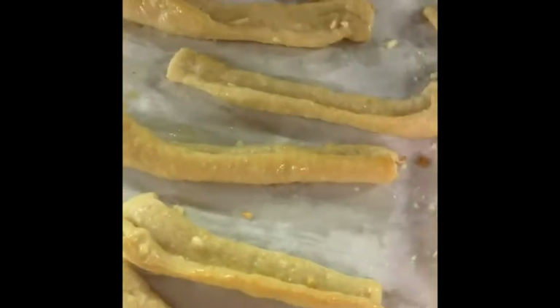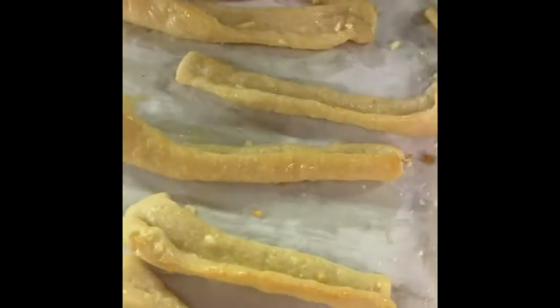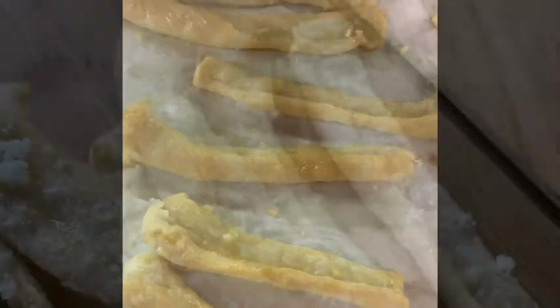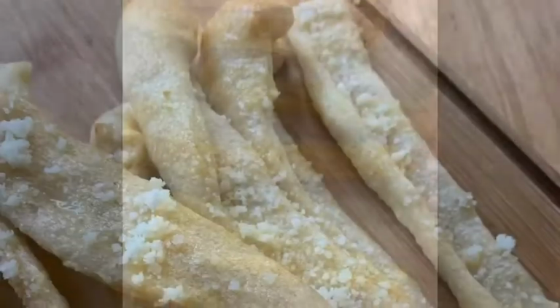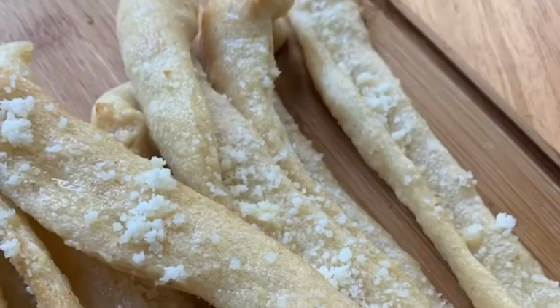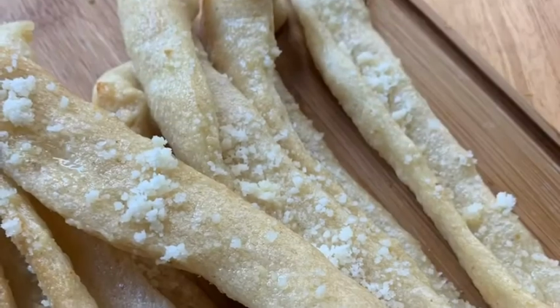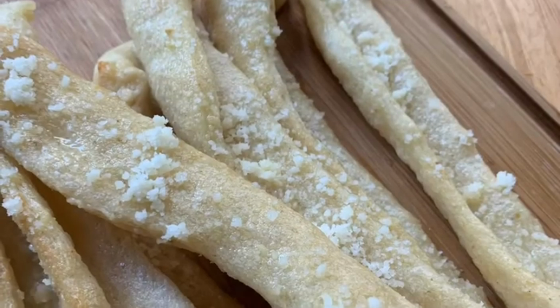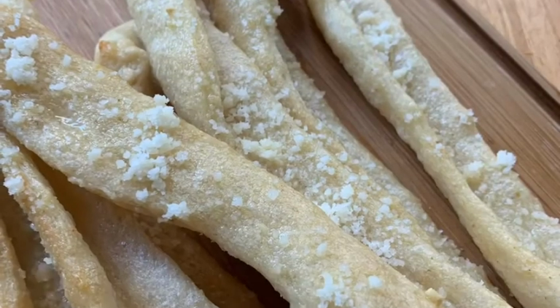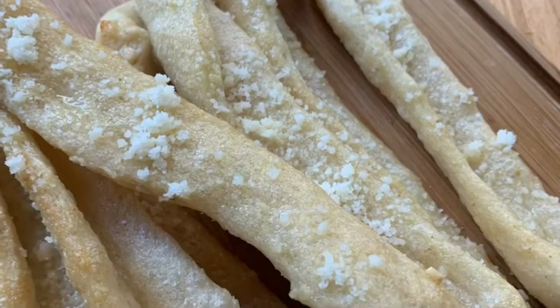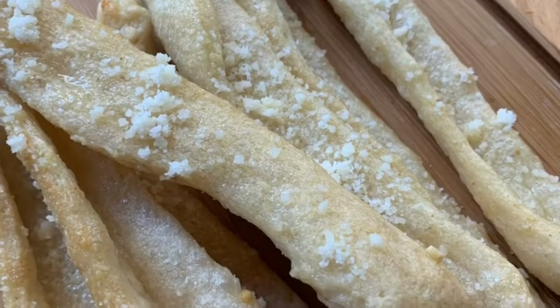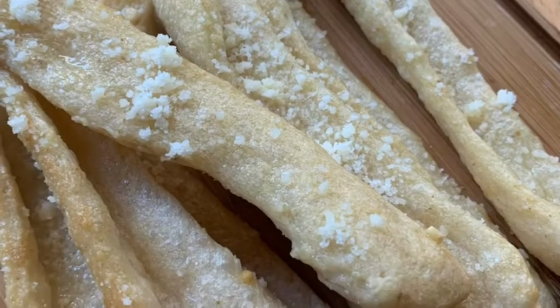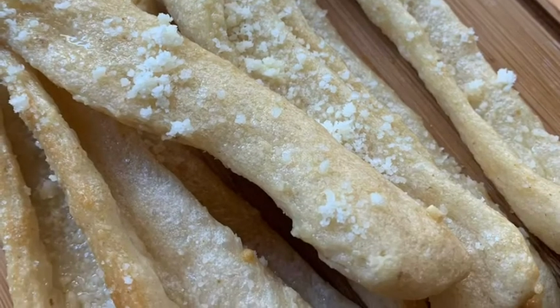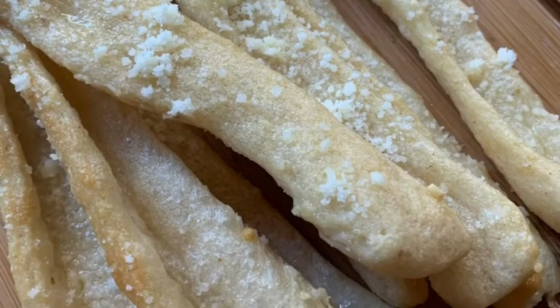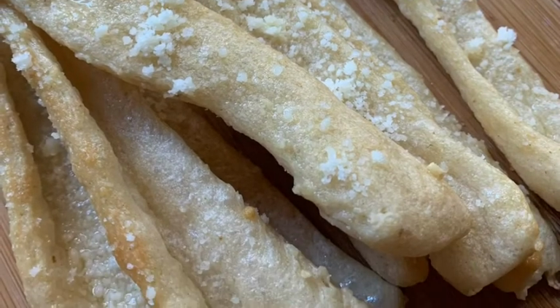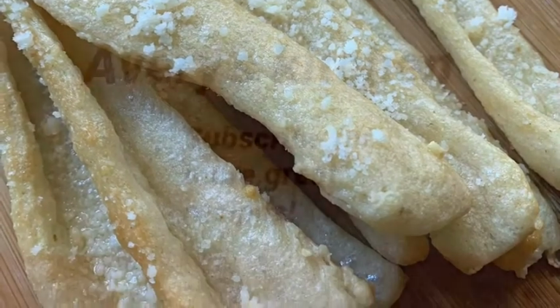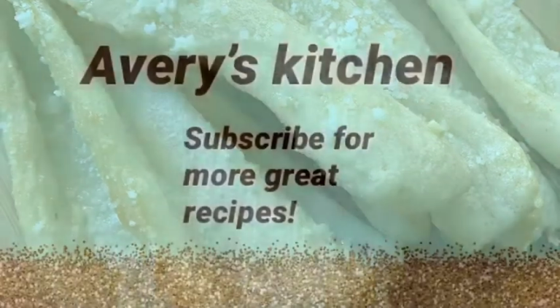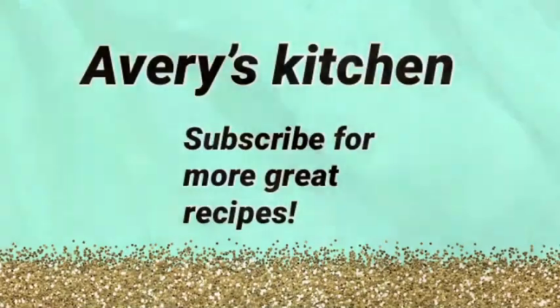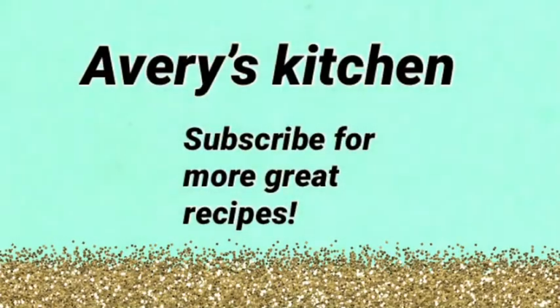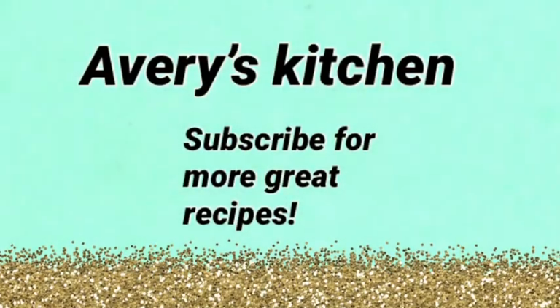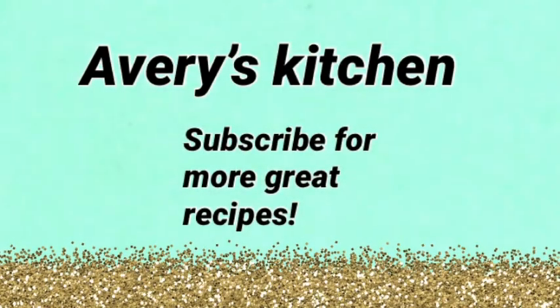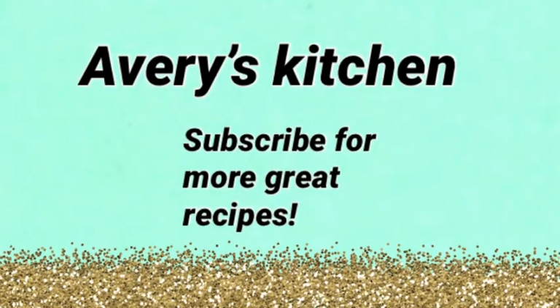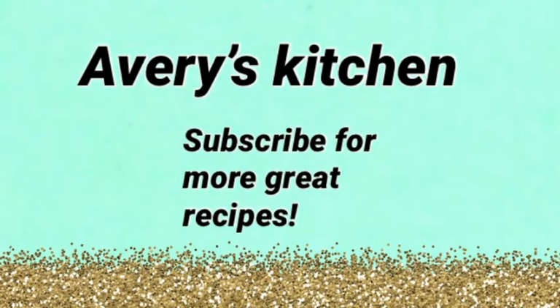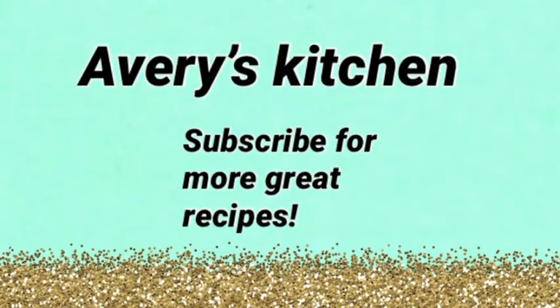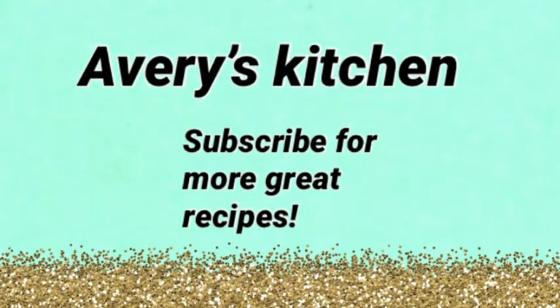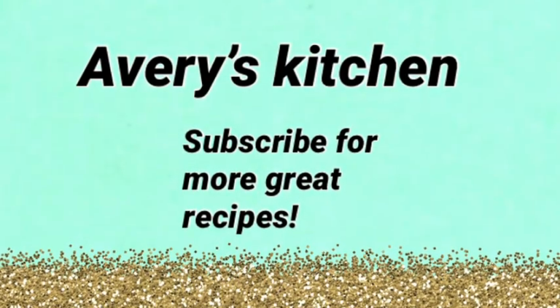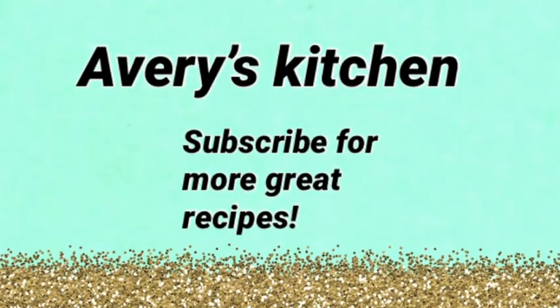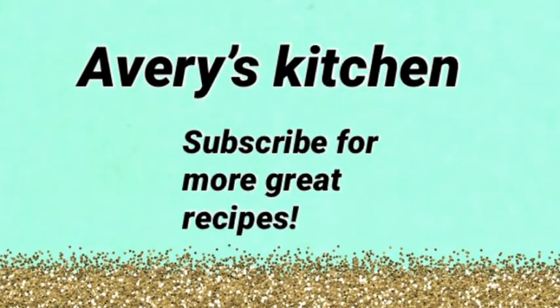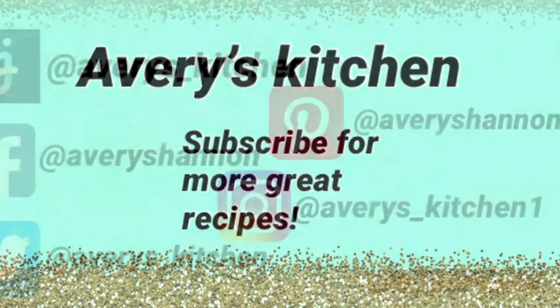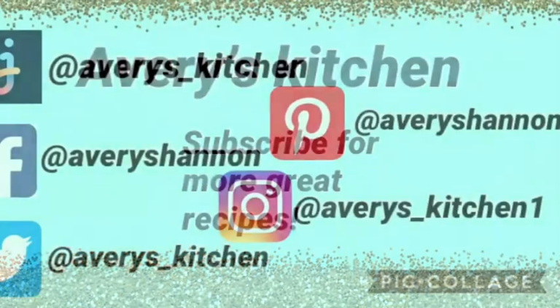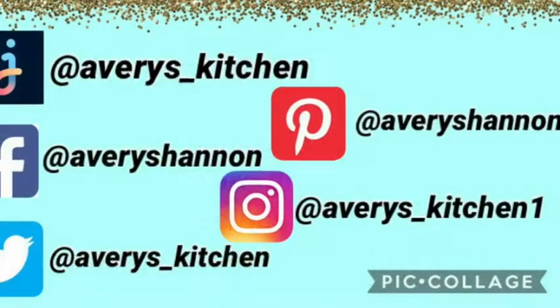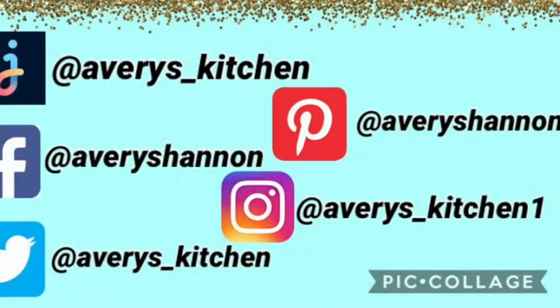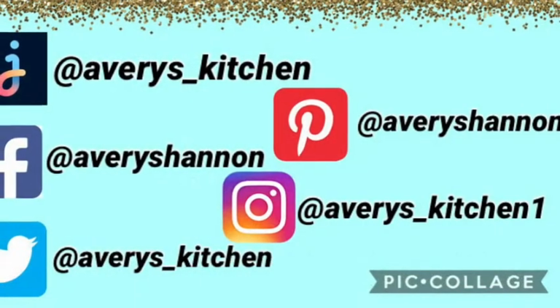And enjoy! Please subscribe, turn on notifications, like the video, and comment down below what you want me to make next. Thanks for watching.